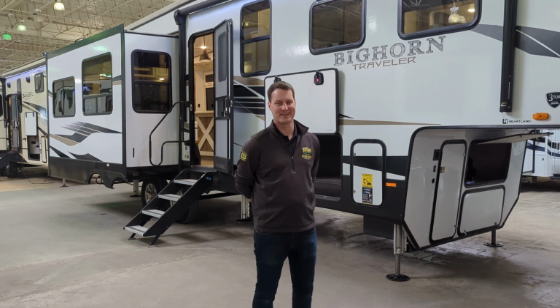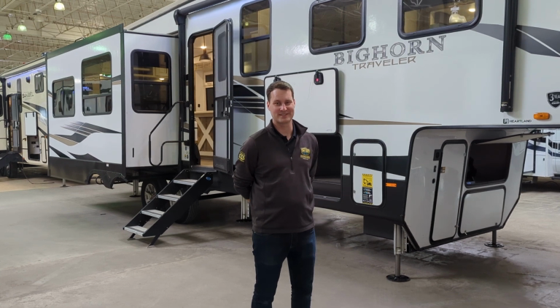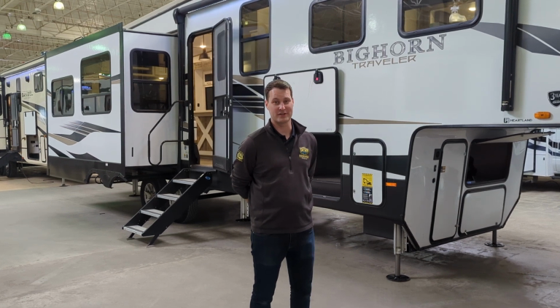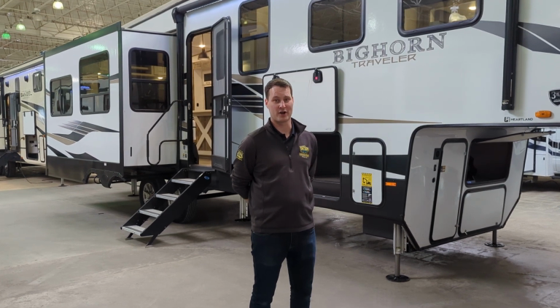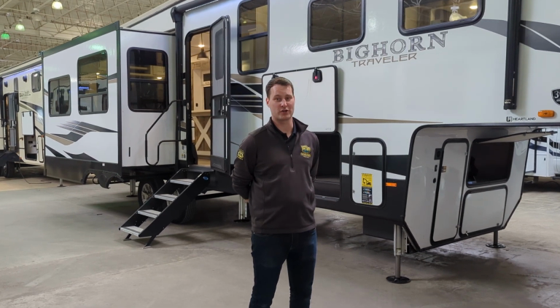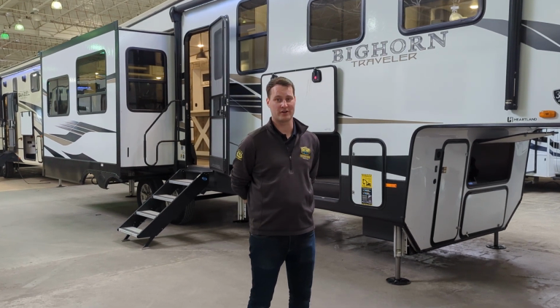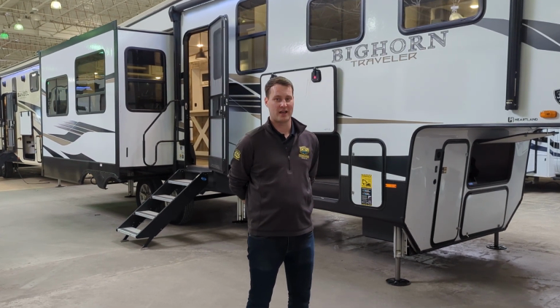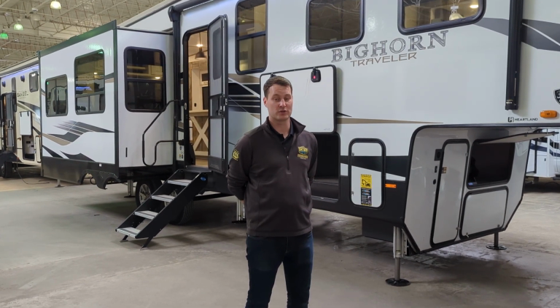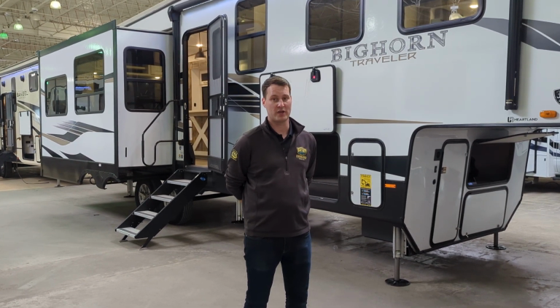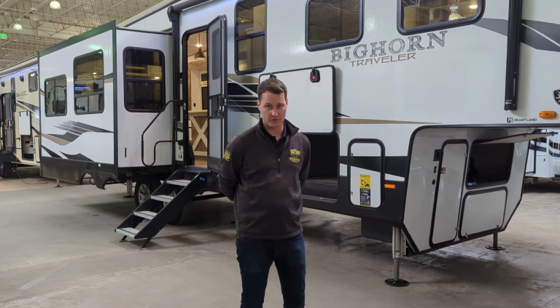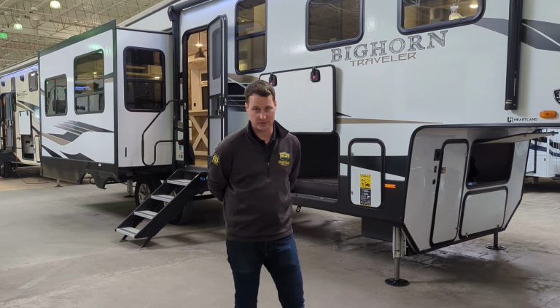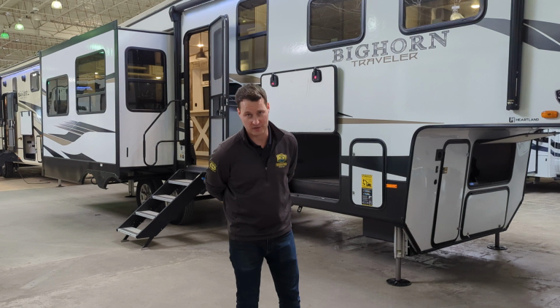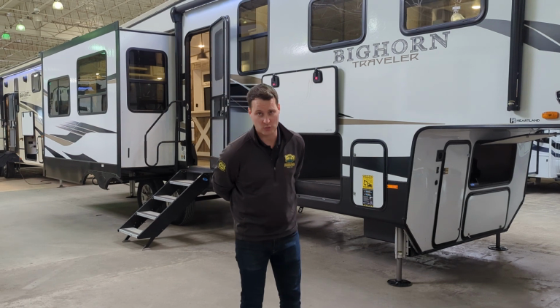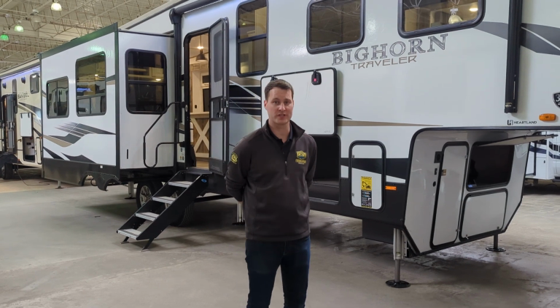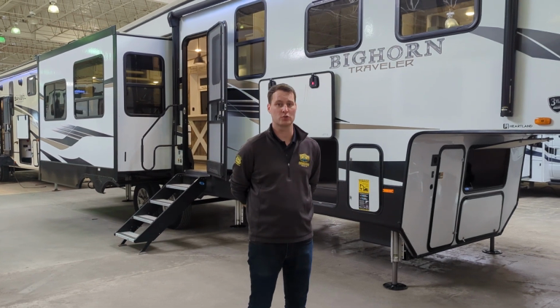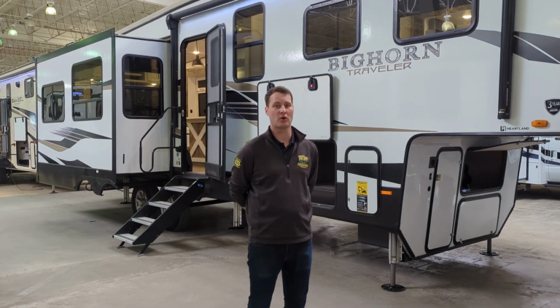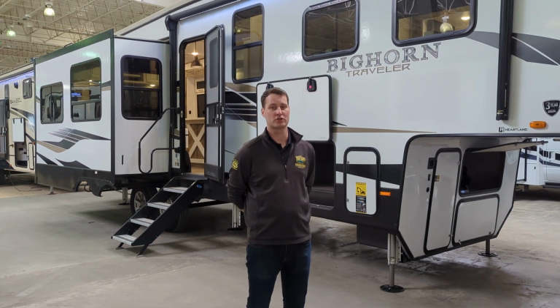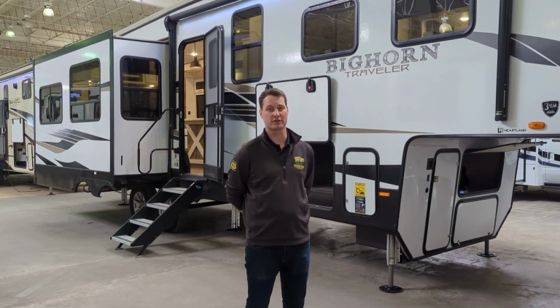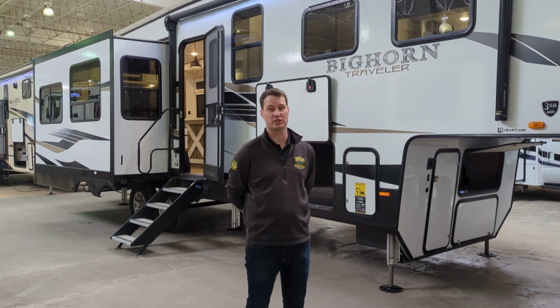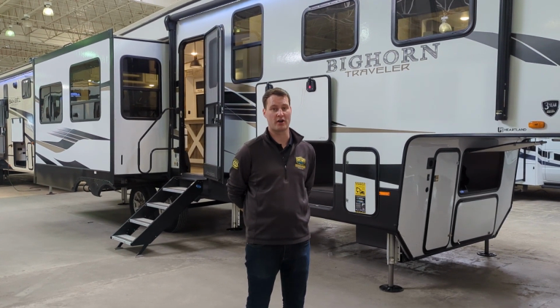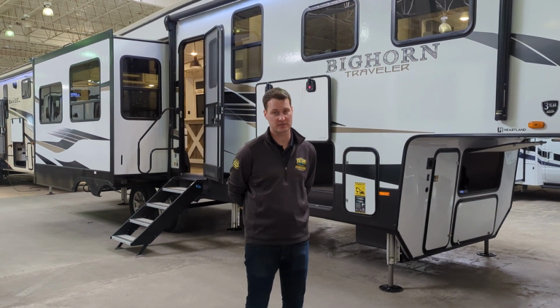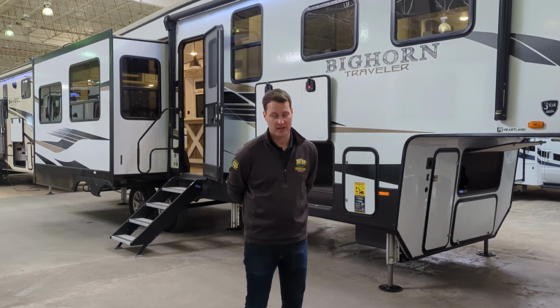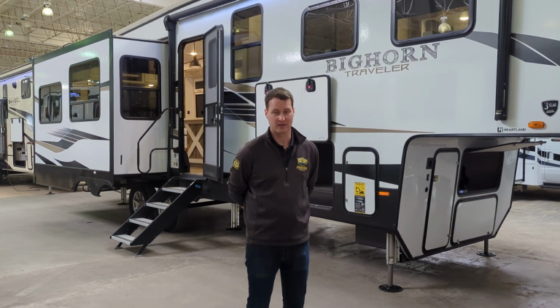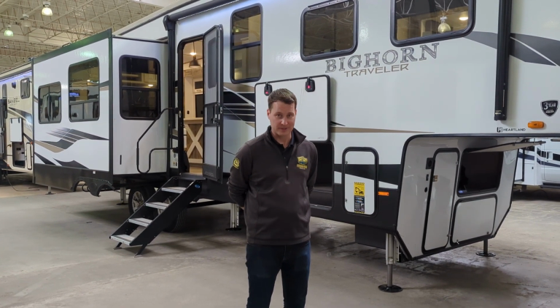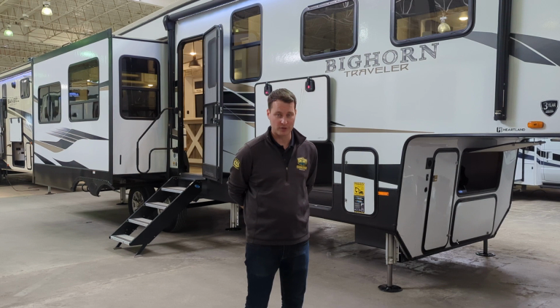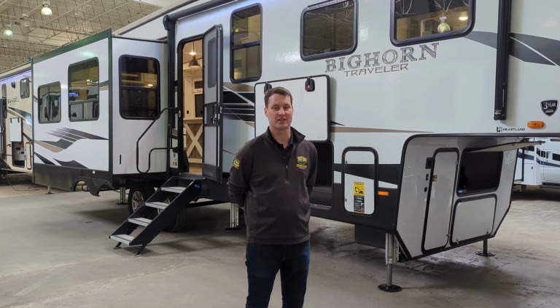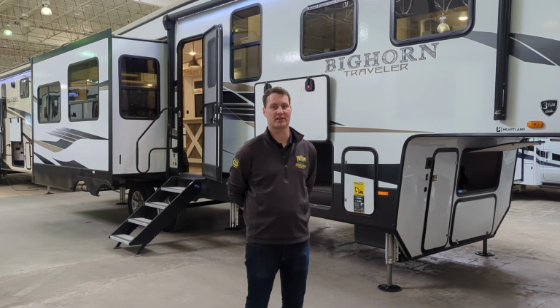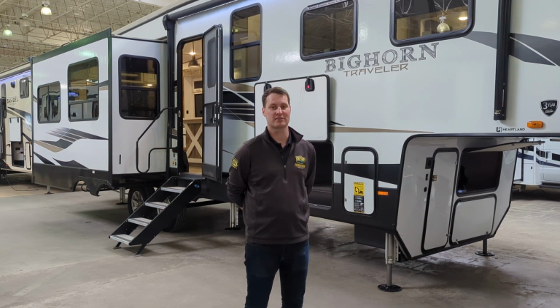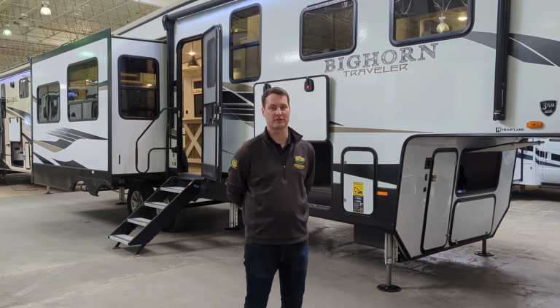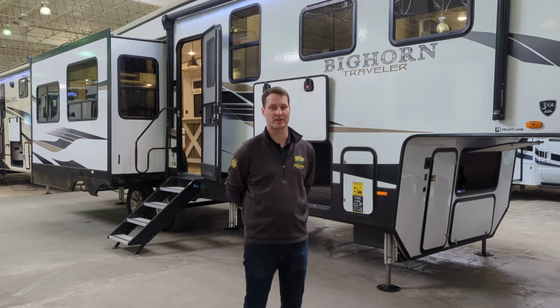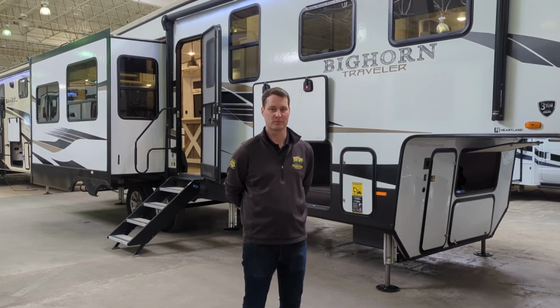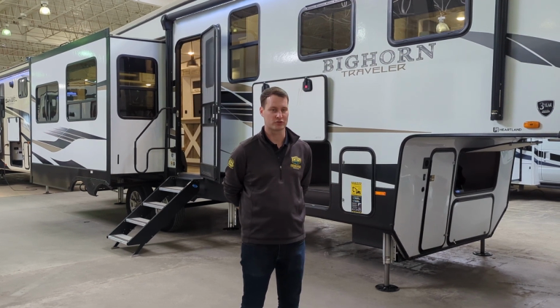Hey guys, this is David here with Arcan RV. I just wanted to do a walkthrough with you today of our 2022 Bighorn Traveller 32RS — hit some of the key points and give you guys a little bit of footage to peruse through.